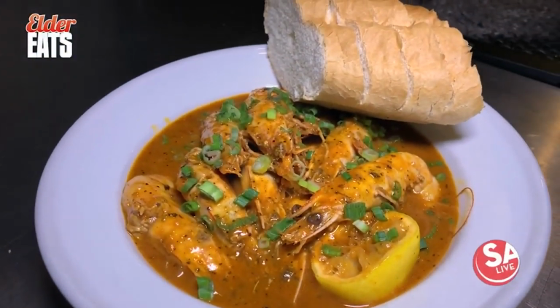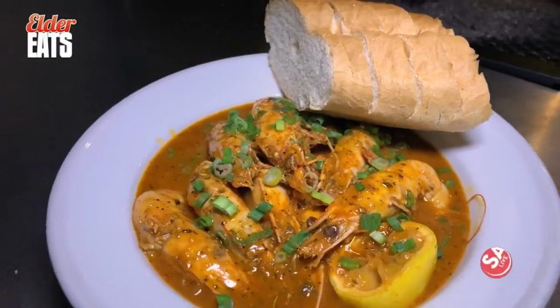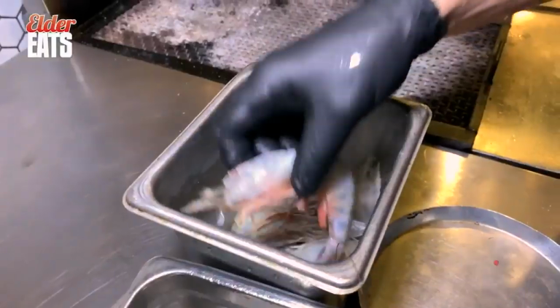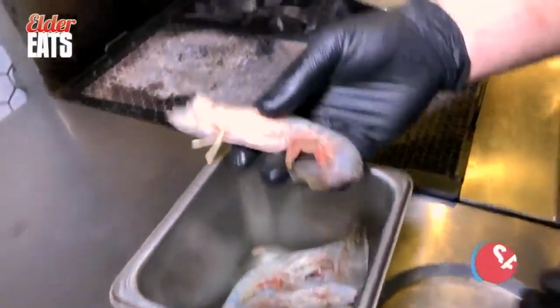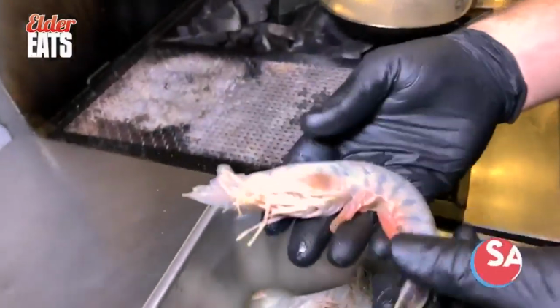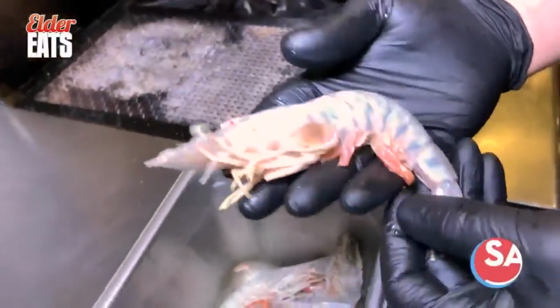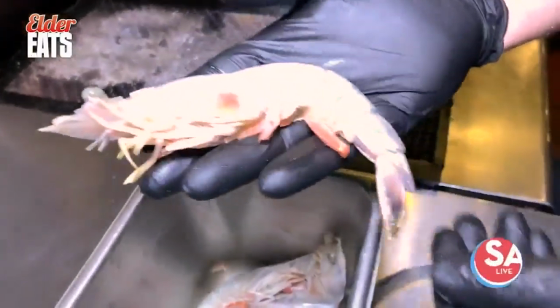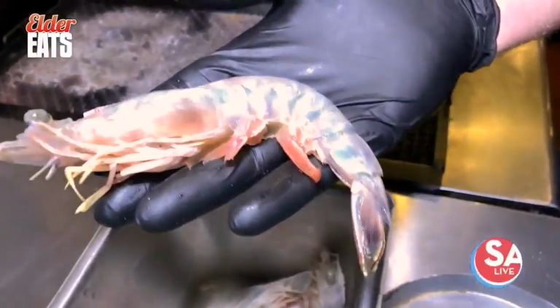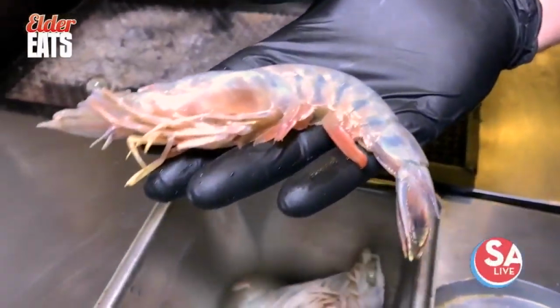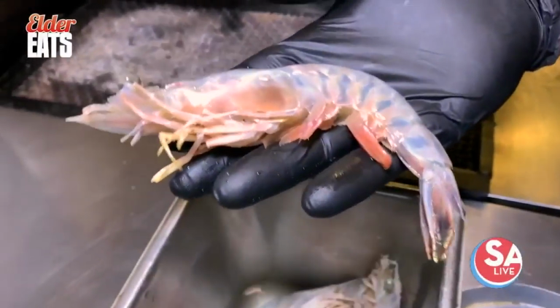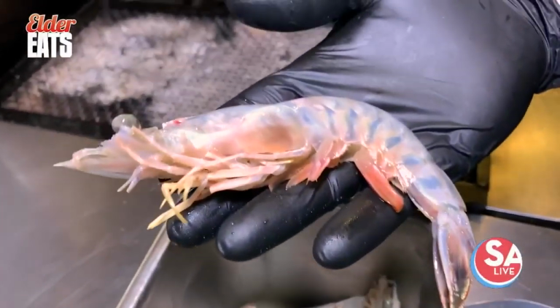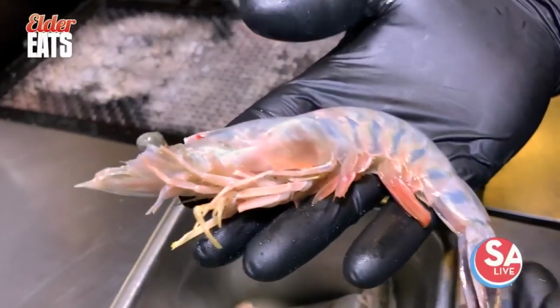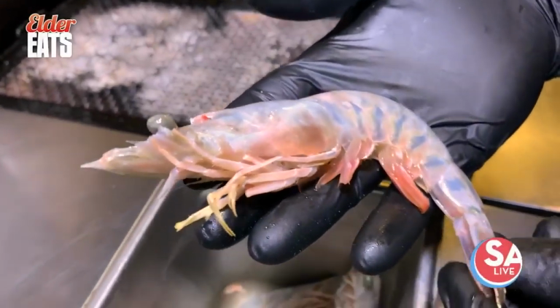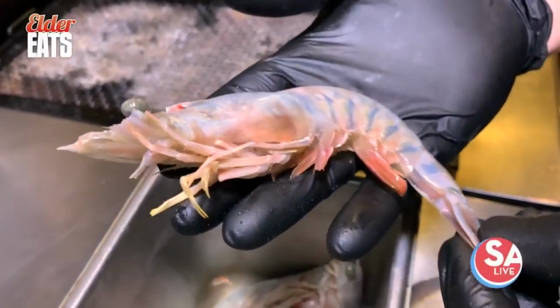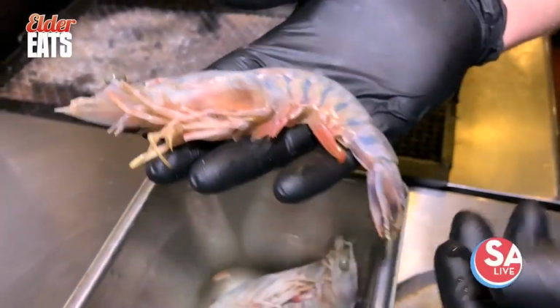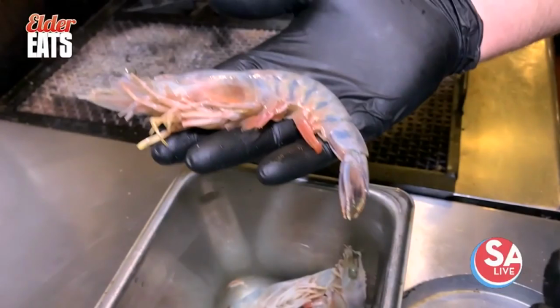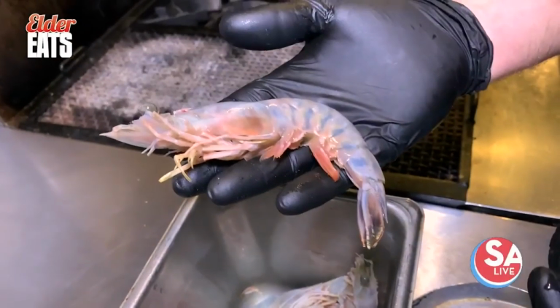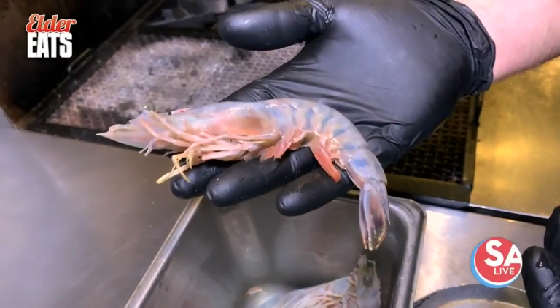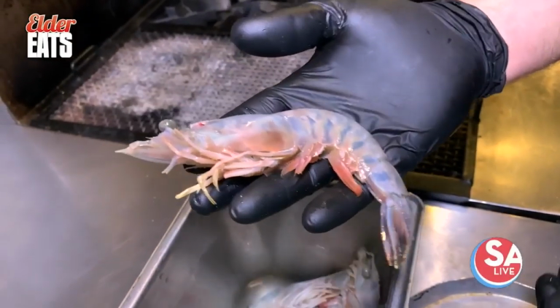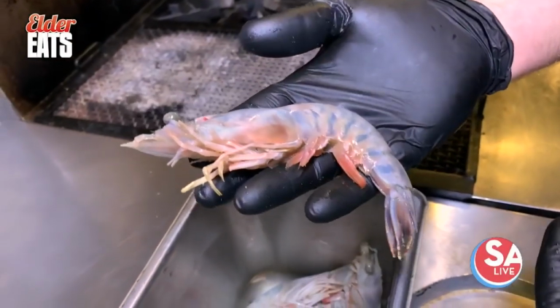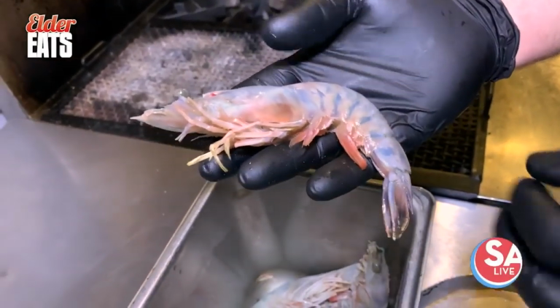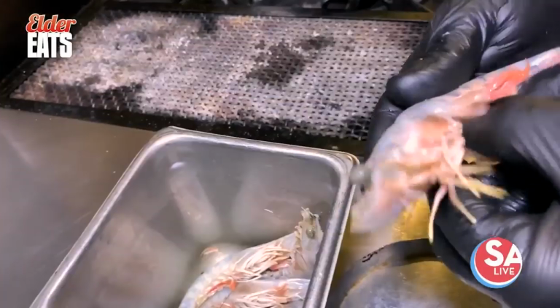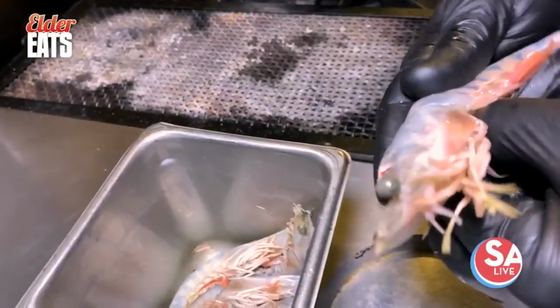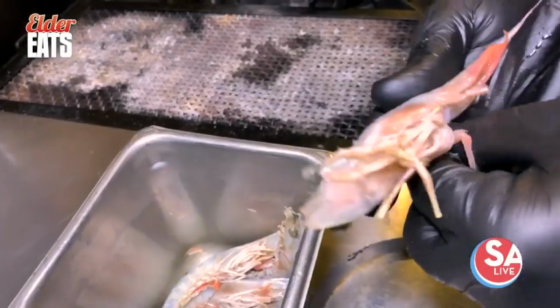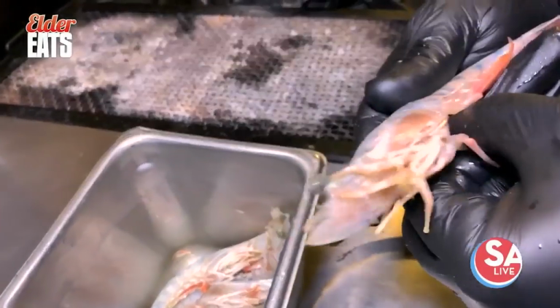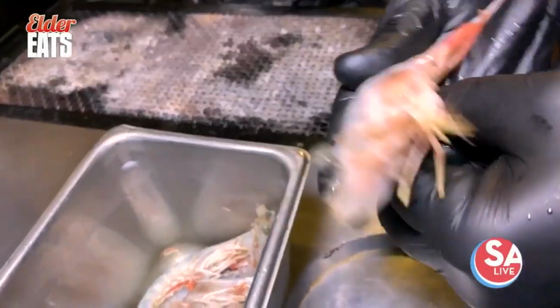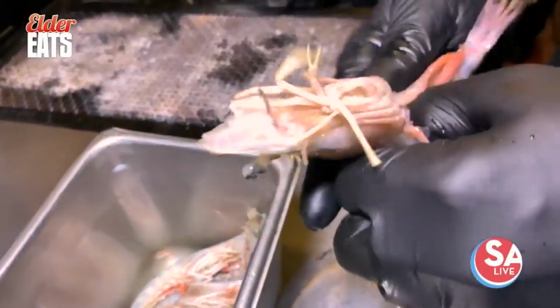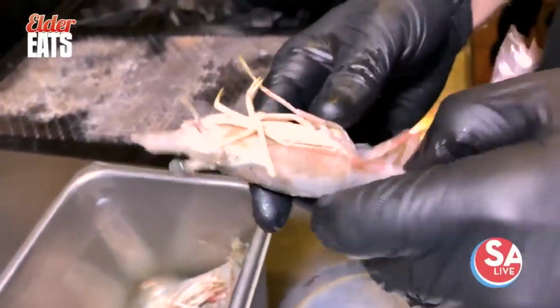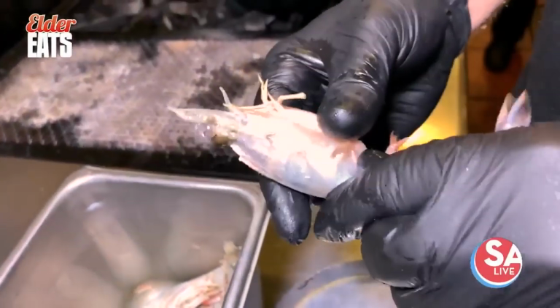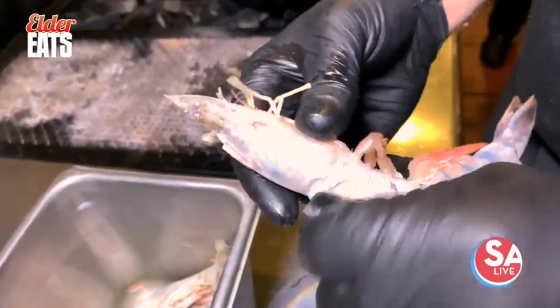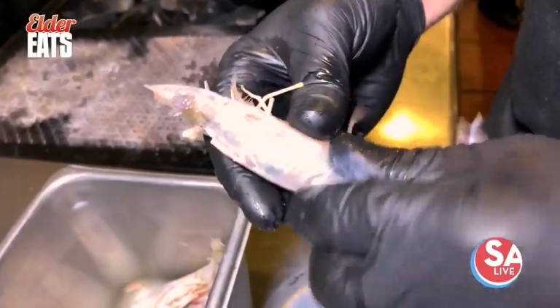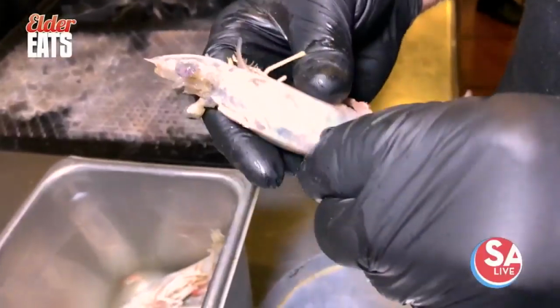So we got some beautiful gulf shrimp here. These are like a 9 to 12 count, which means you get about 10 of them per pound. We're just going to peel the bodies off these bad boys.